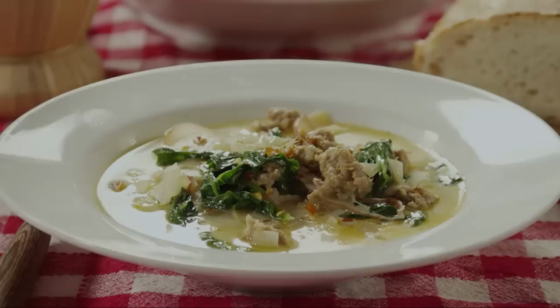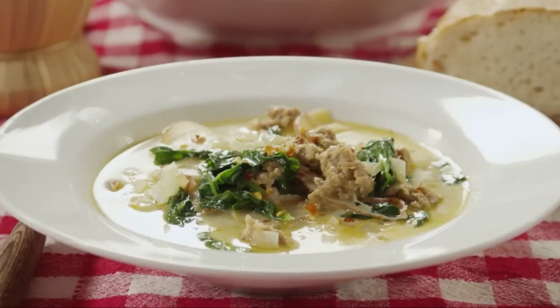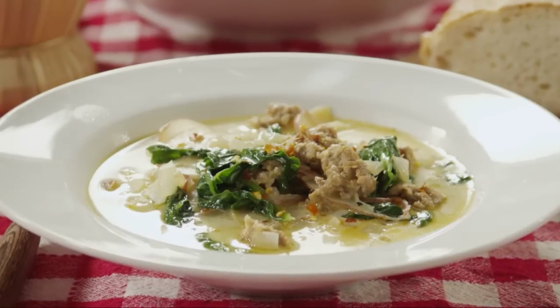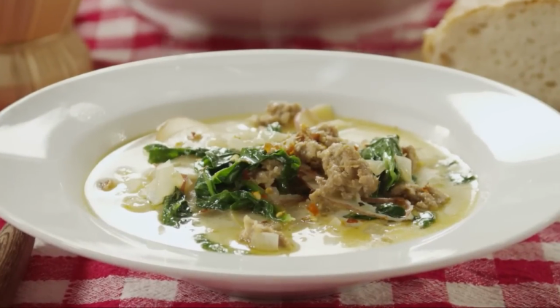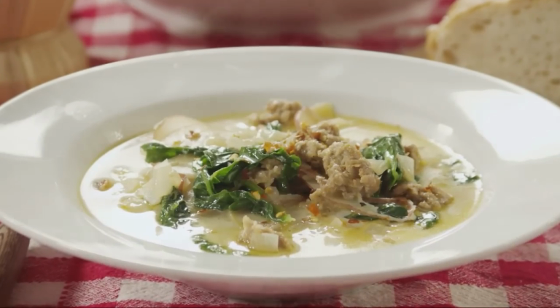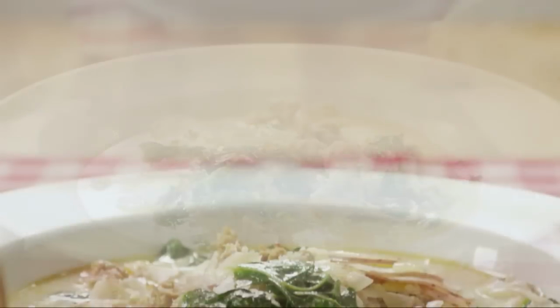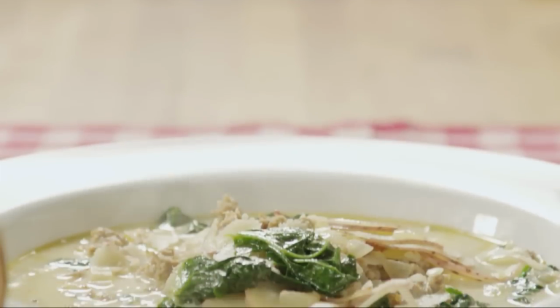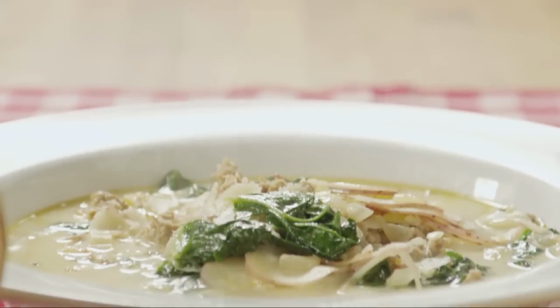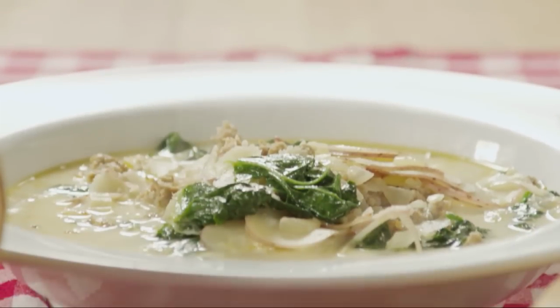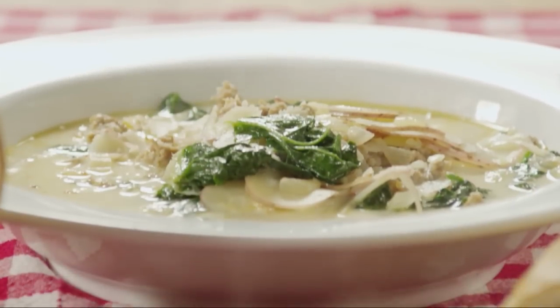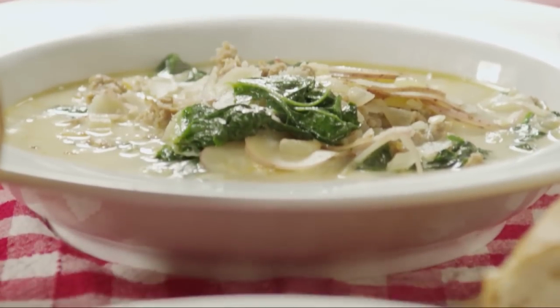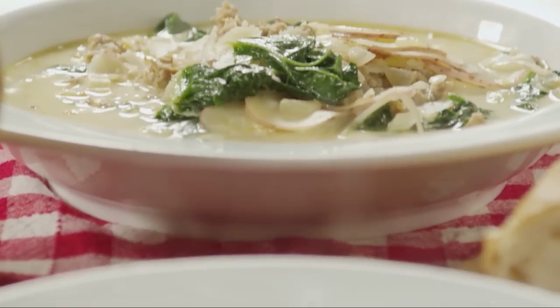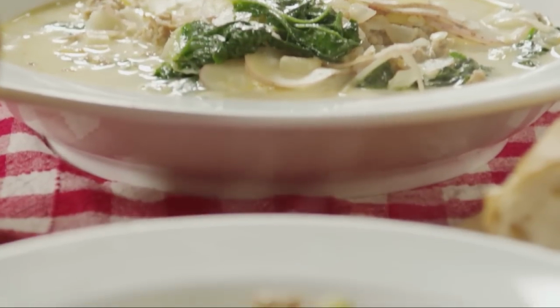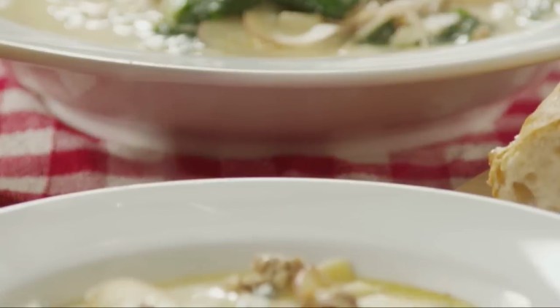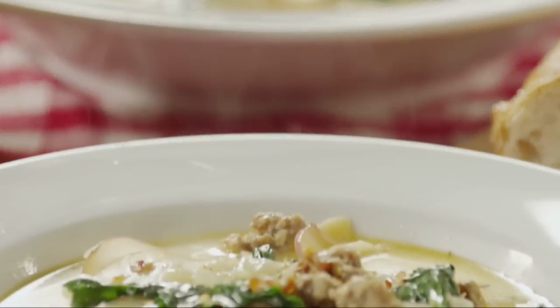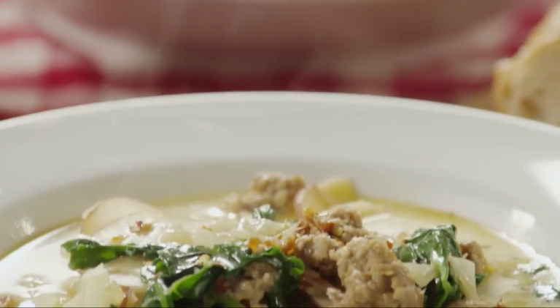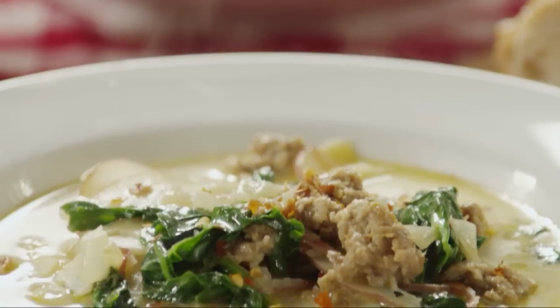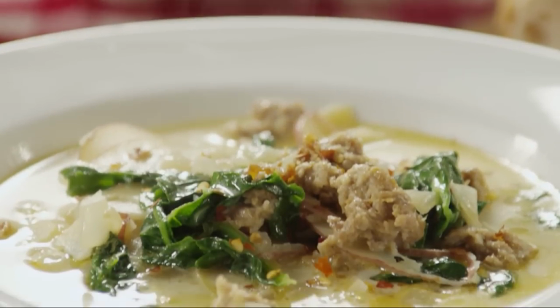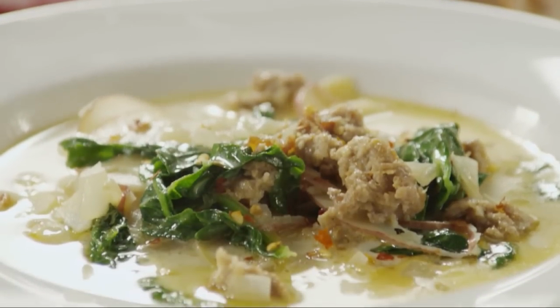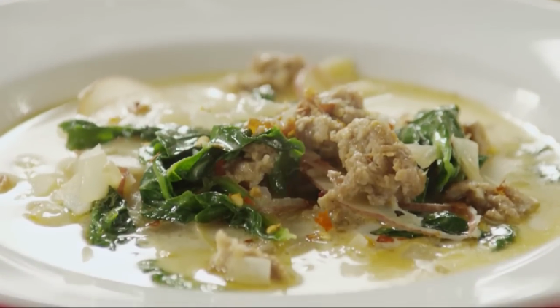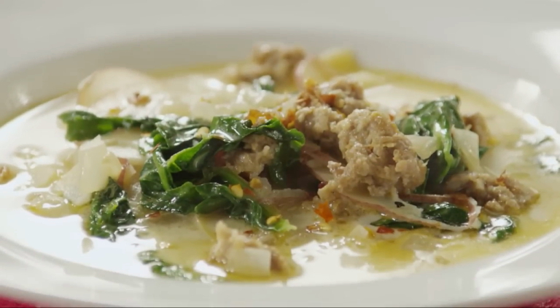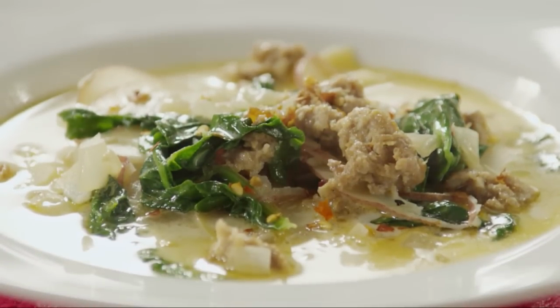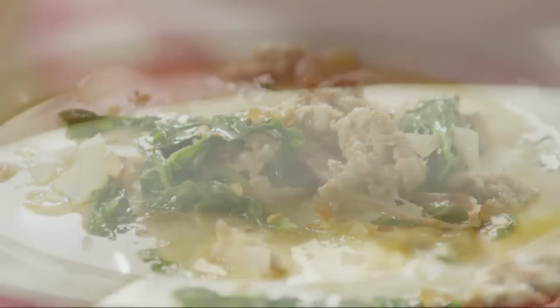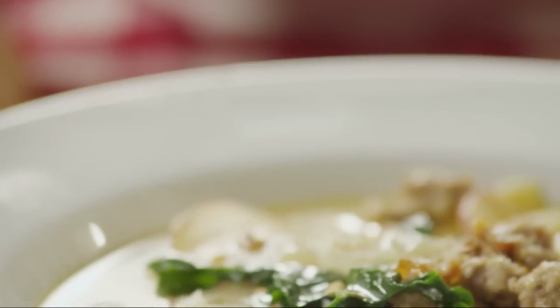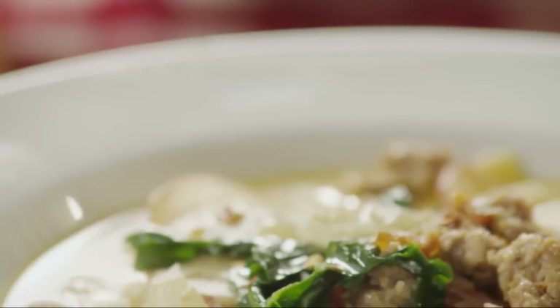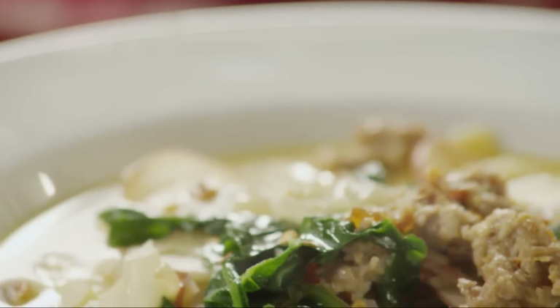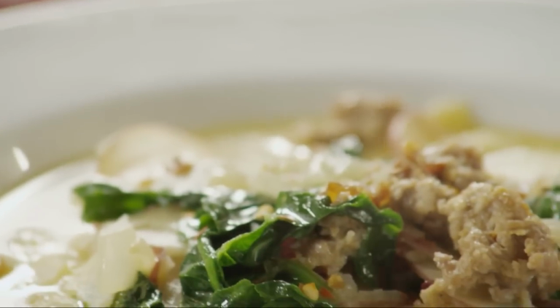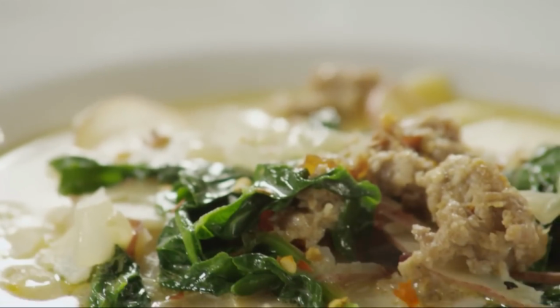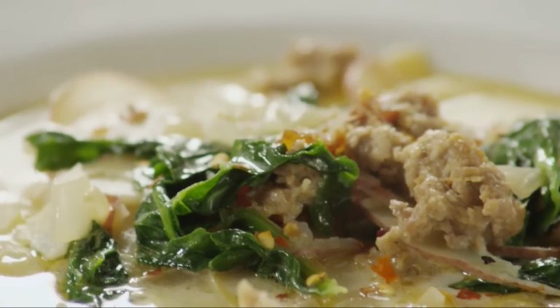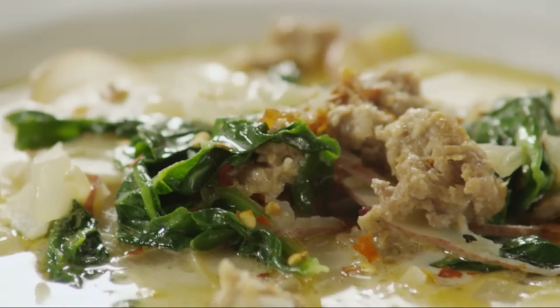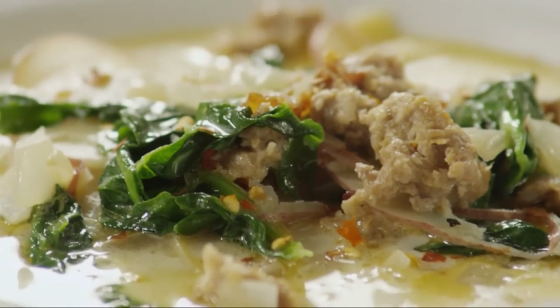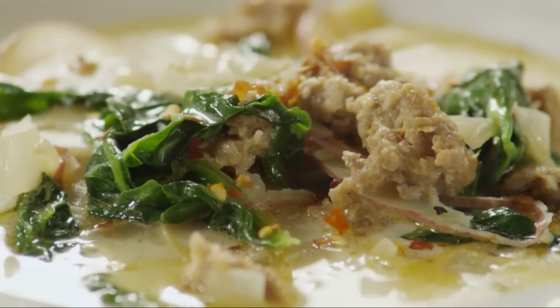This recipe for super delicious Zuppa Toscana comes from All Recipes member Super Sweets, who says this soup is irresistible. Member Andrea writes: yum, this was the perfect dinner for a cold night.